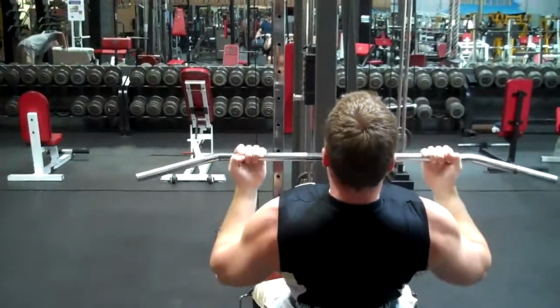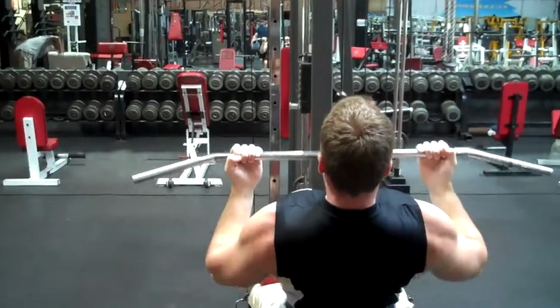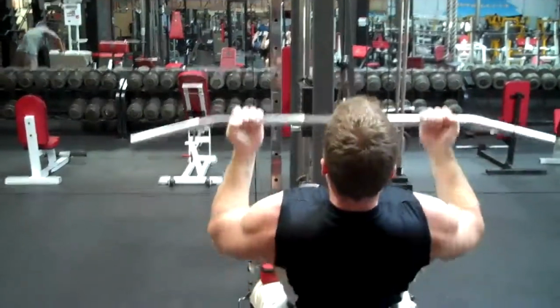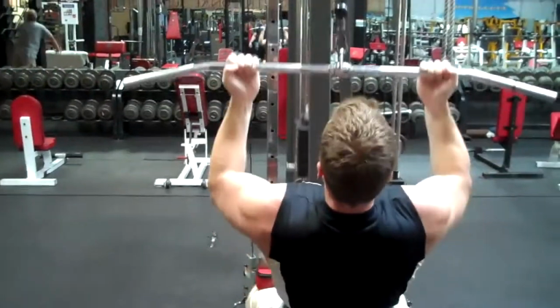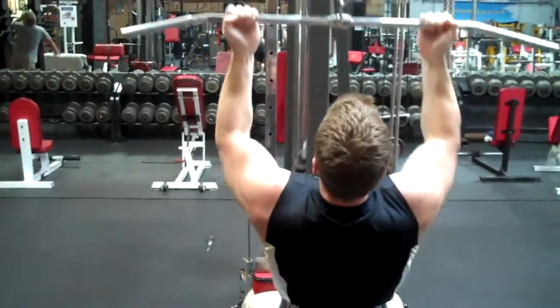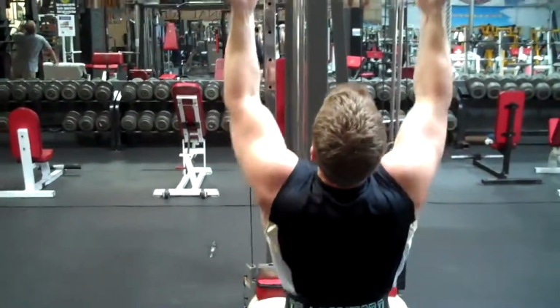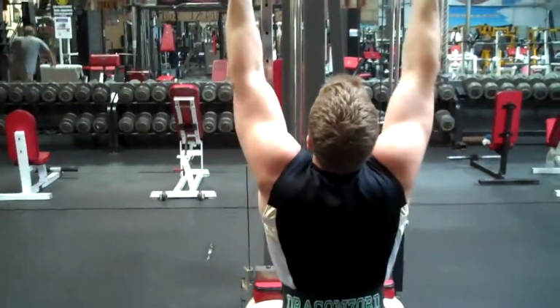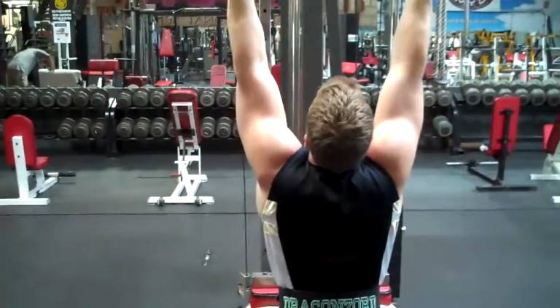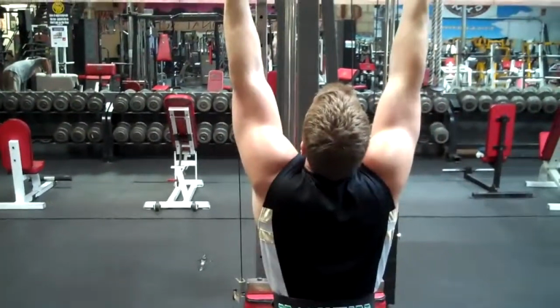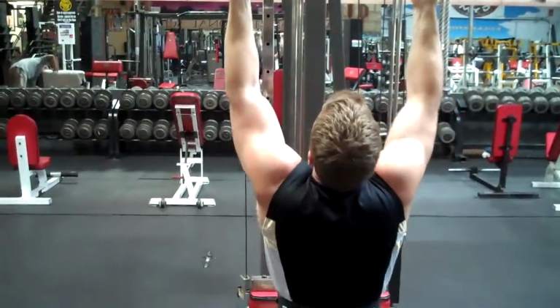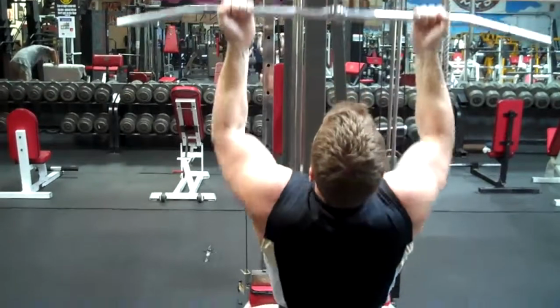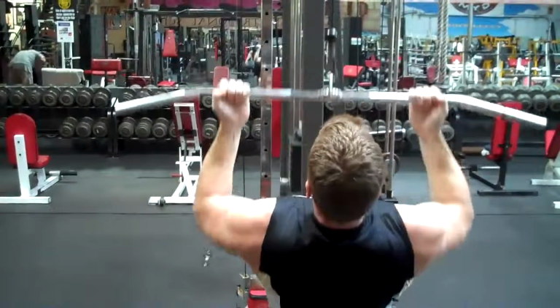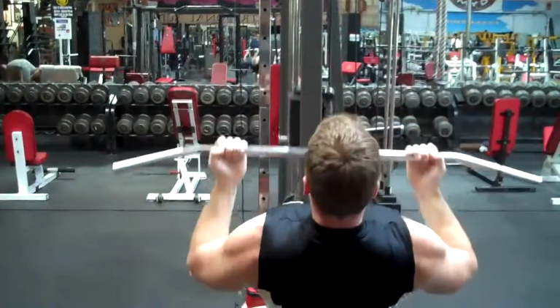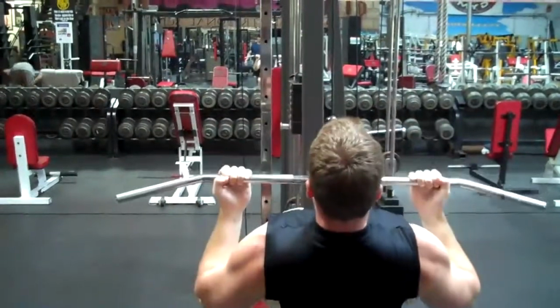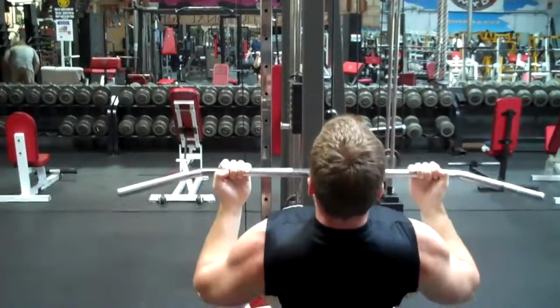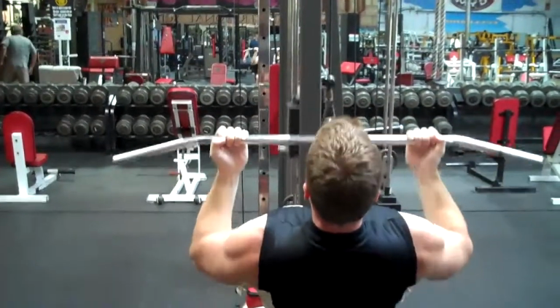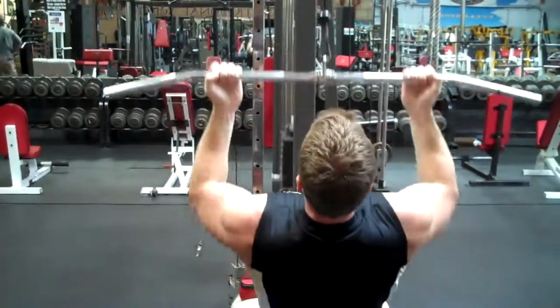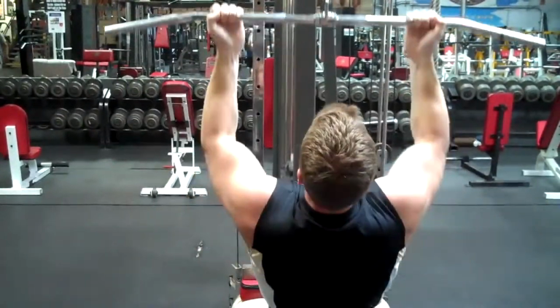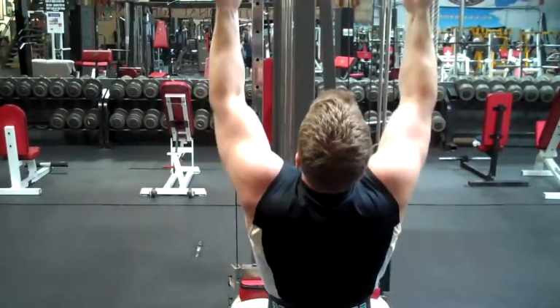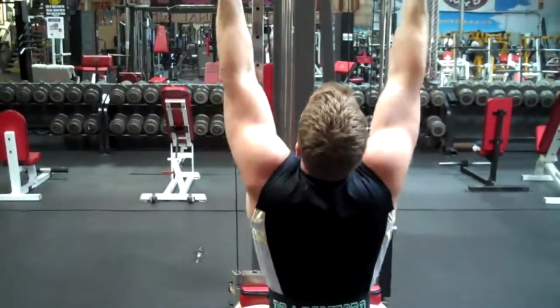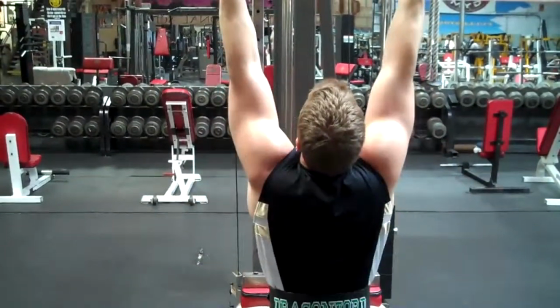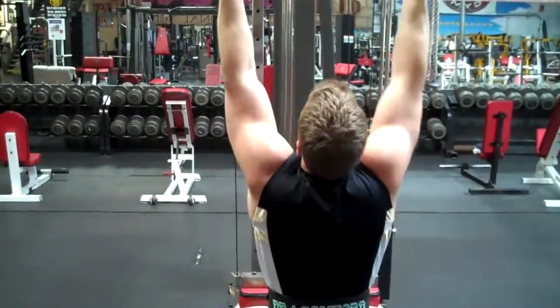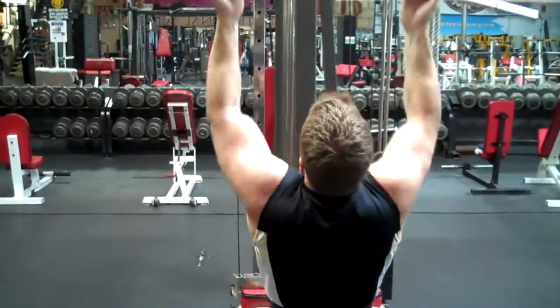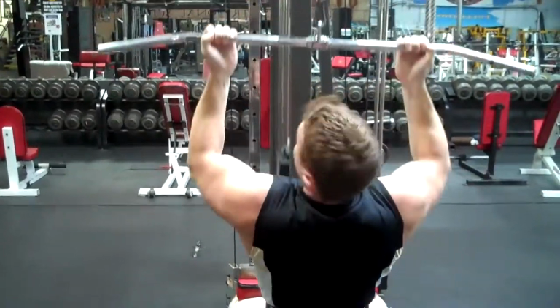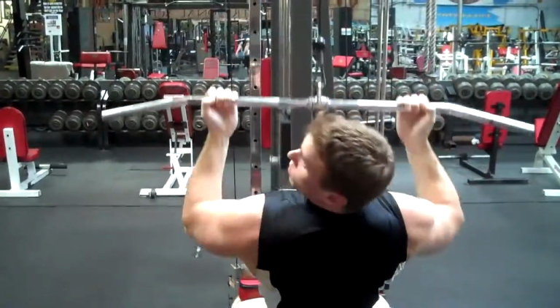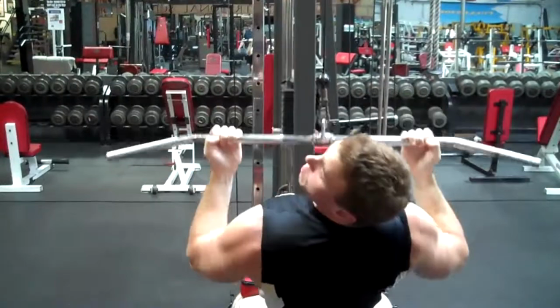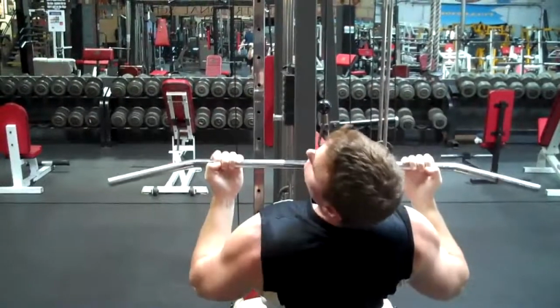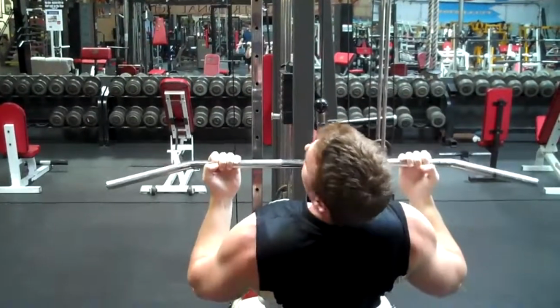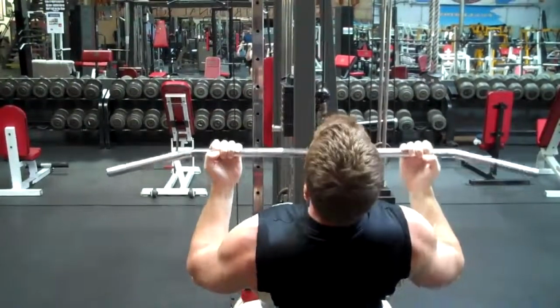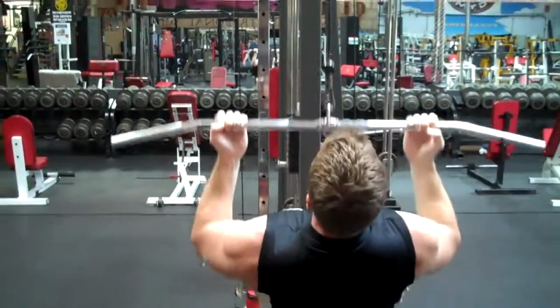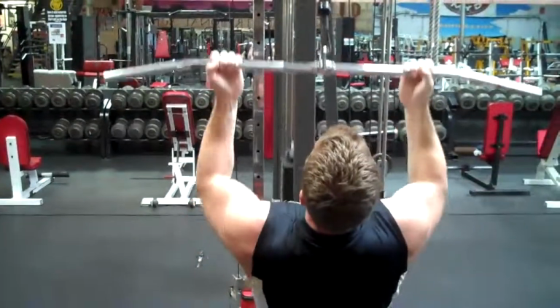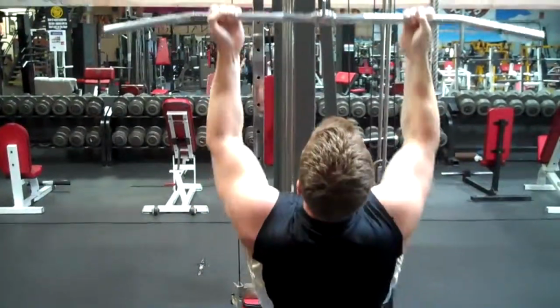Same thing — he's keeping his chest hung out, squeezing his shoulder blades together. That's when you want to keep the elbows in.